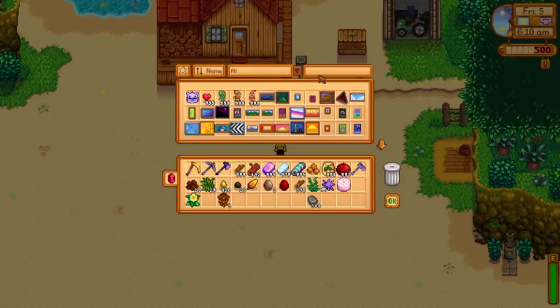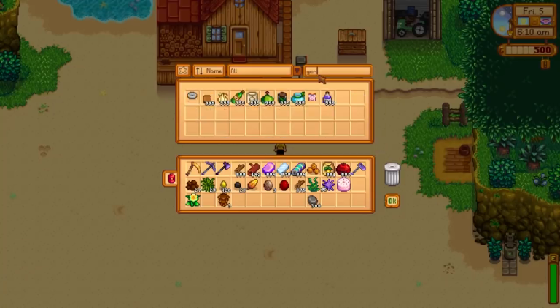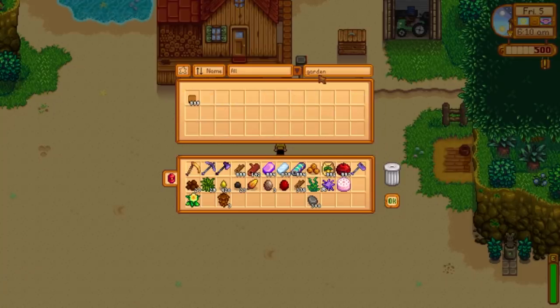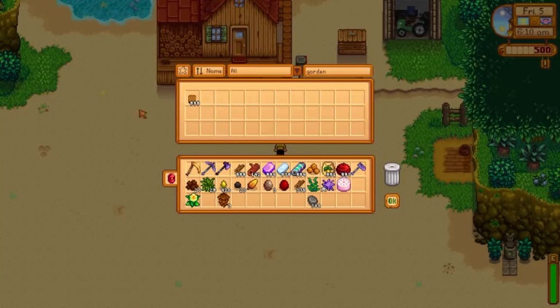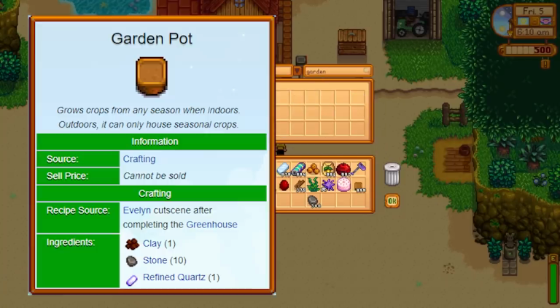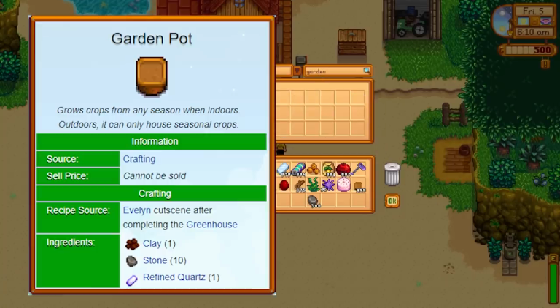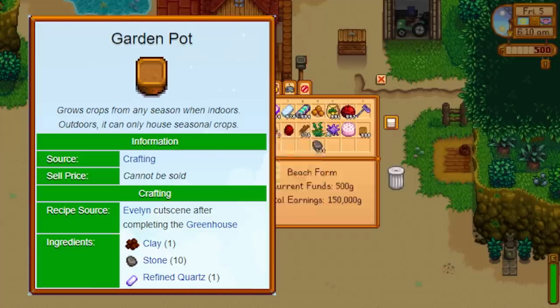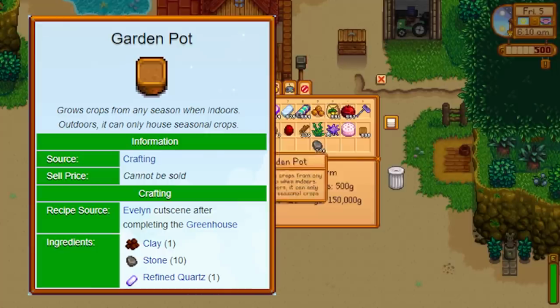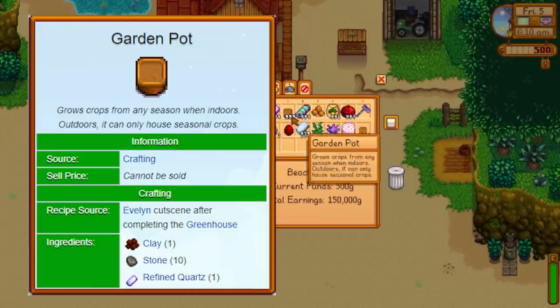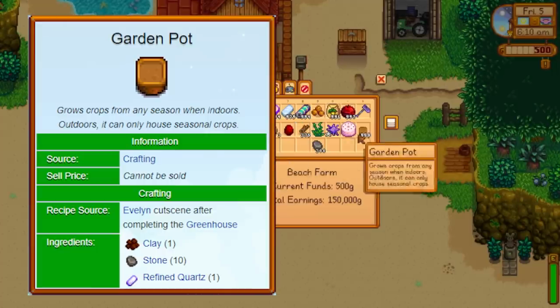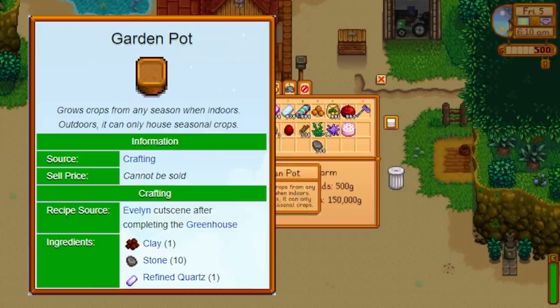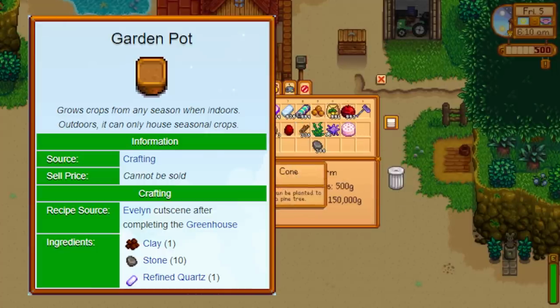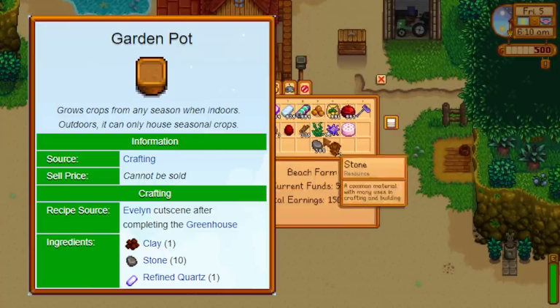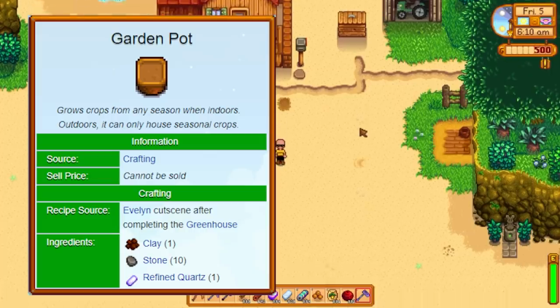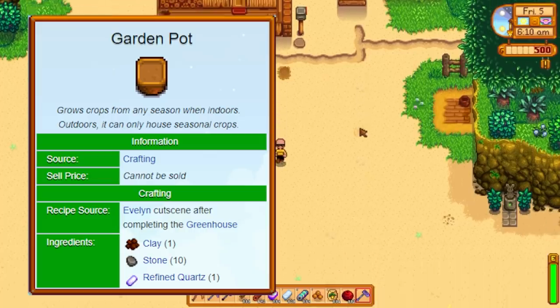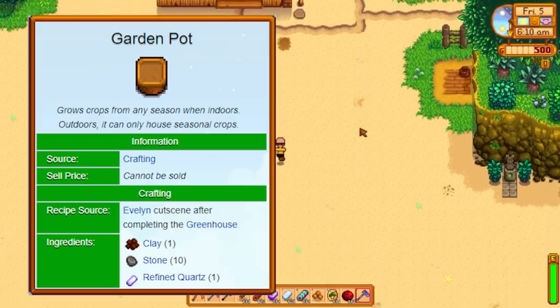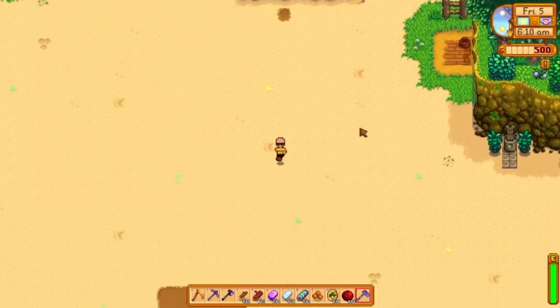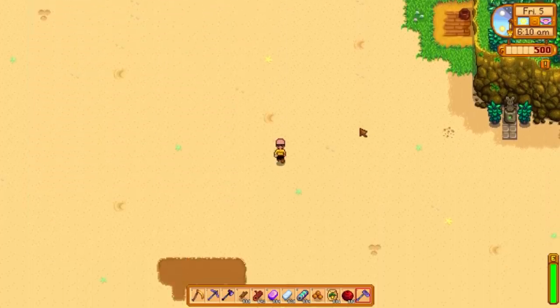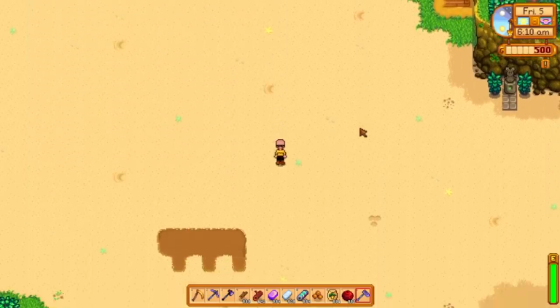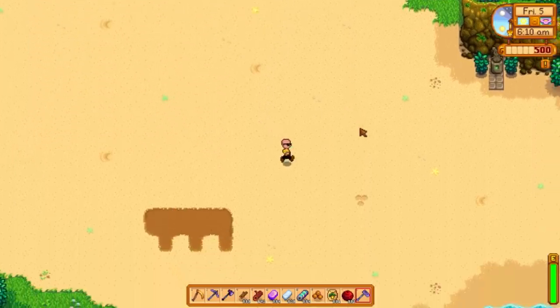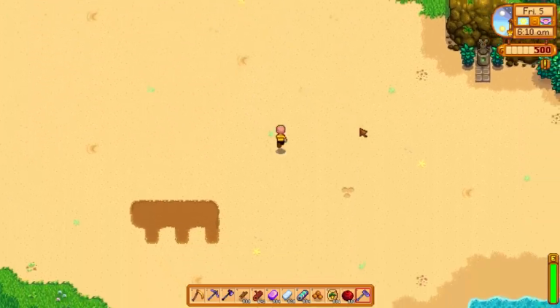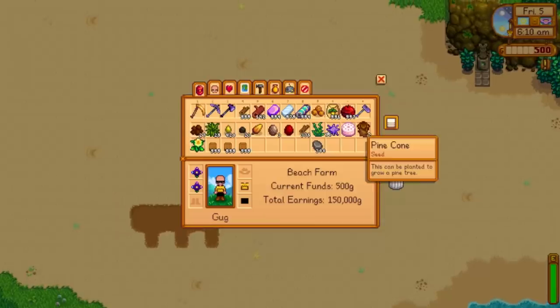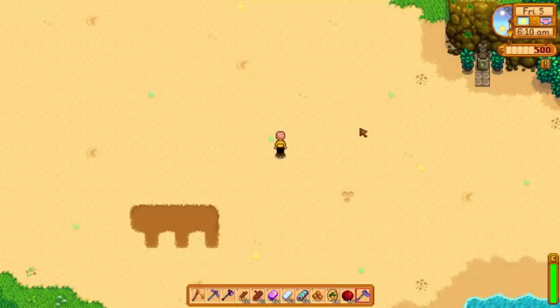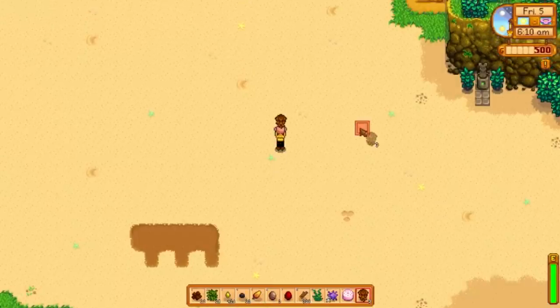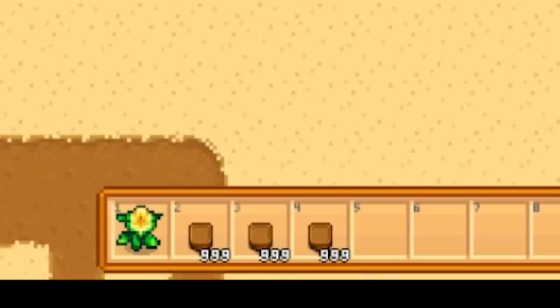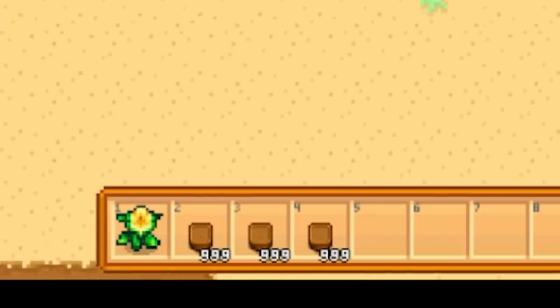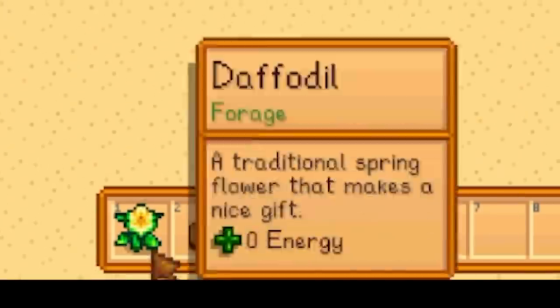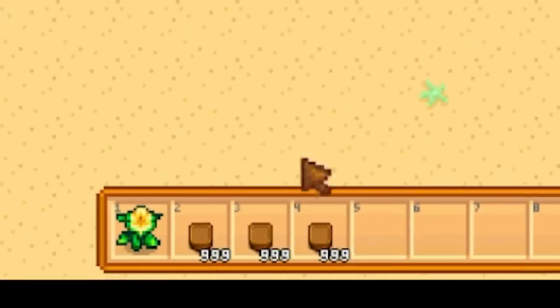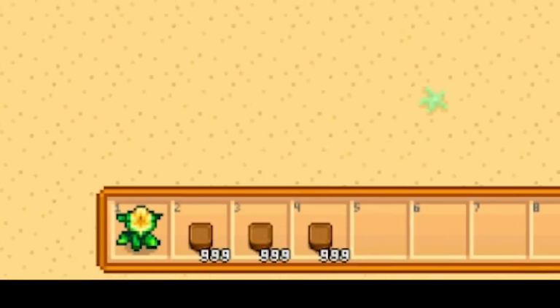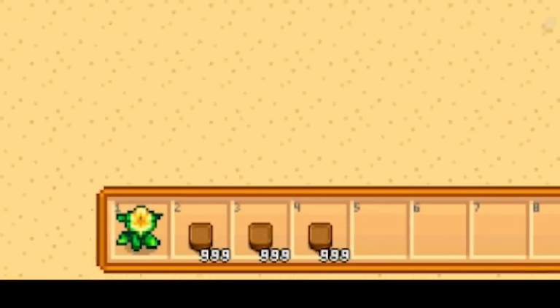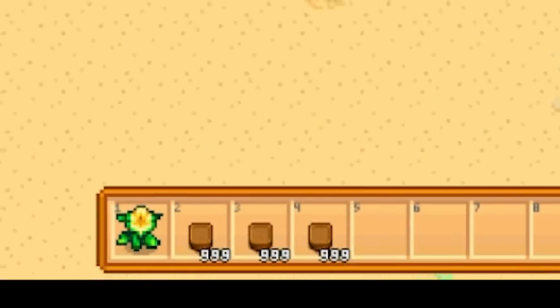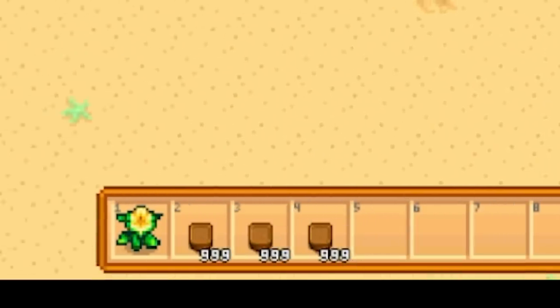They're kind of annoying to craft normally — they take a ton of fiber, fine quartz, clay, and stone. So they're a bit of a nuisance, but with the power of mods we can sort that part out because we just spawned in 3,000.